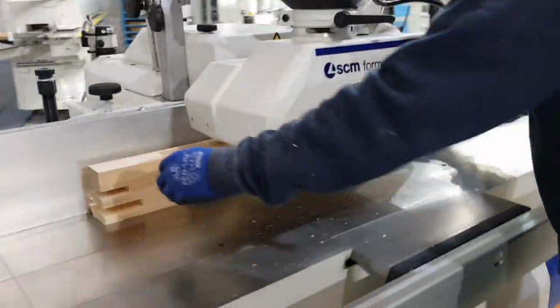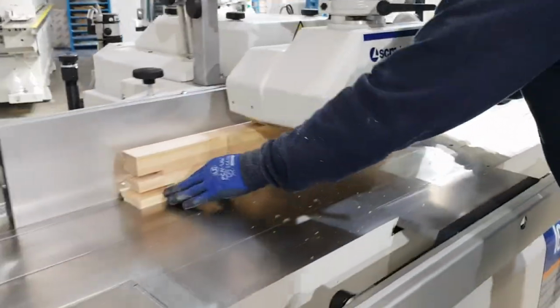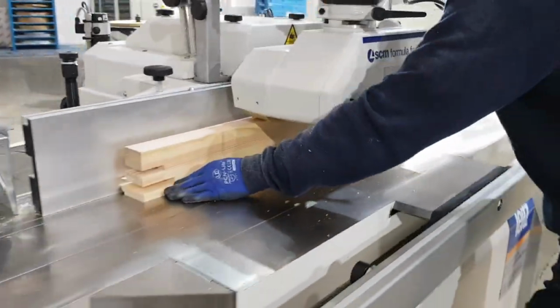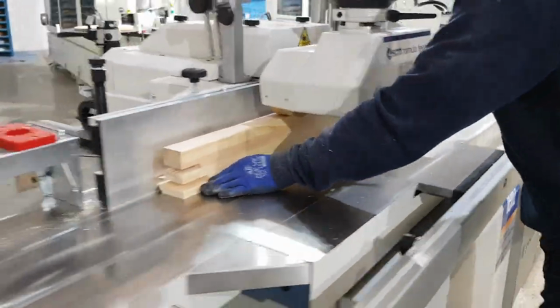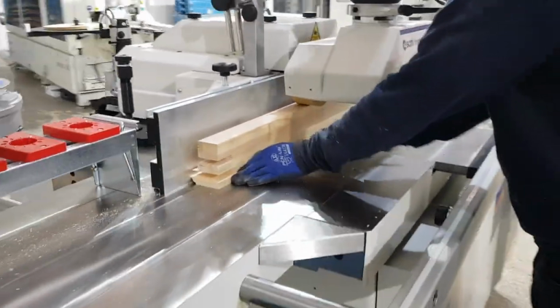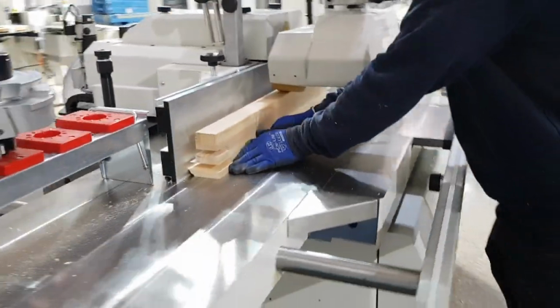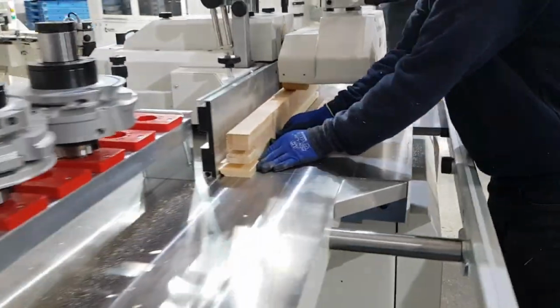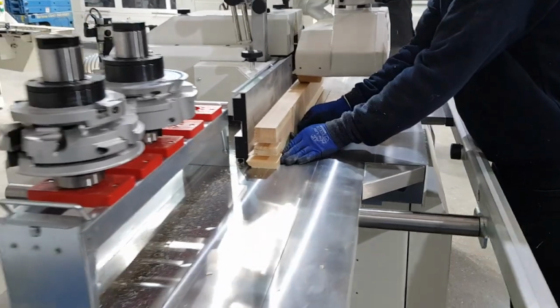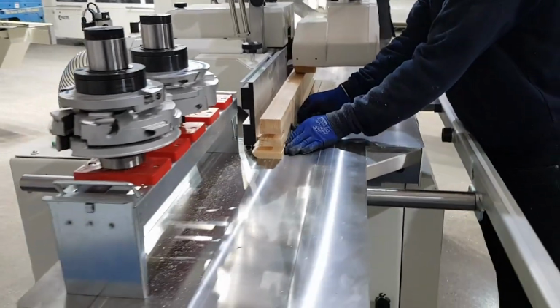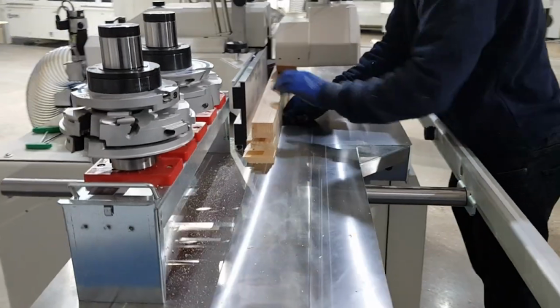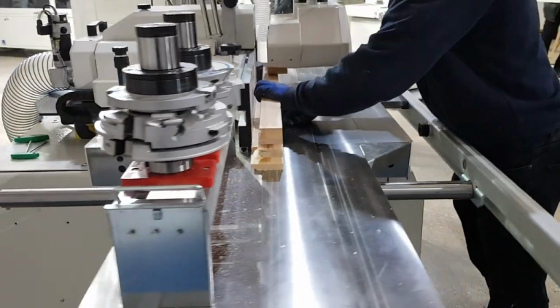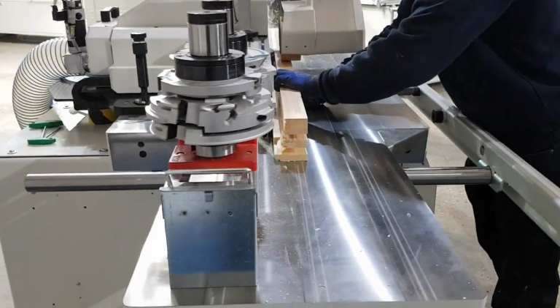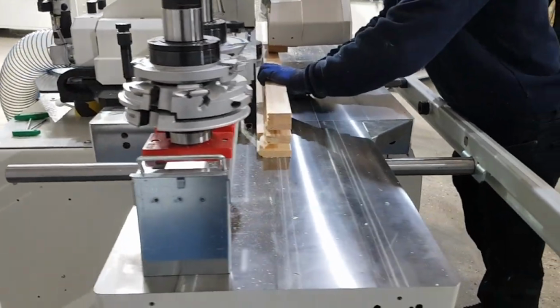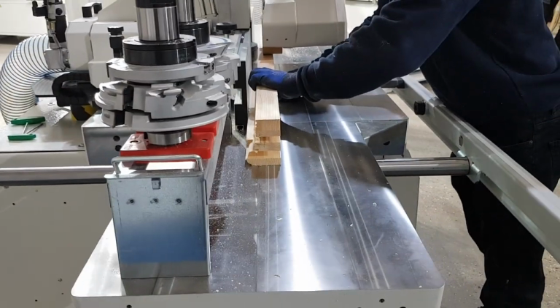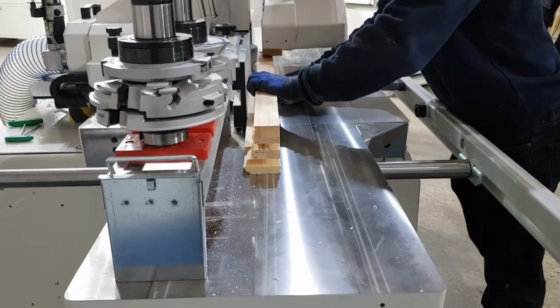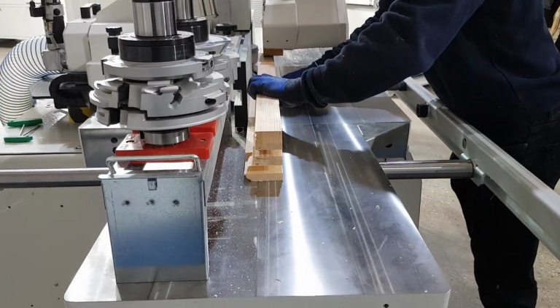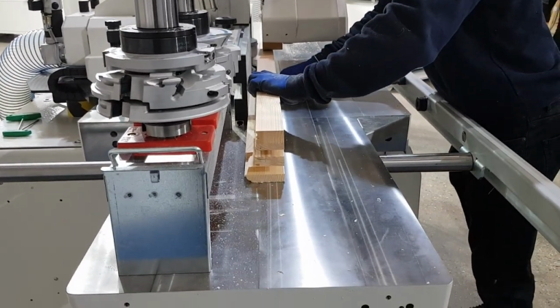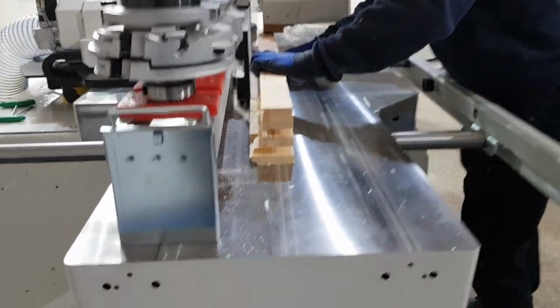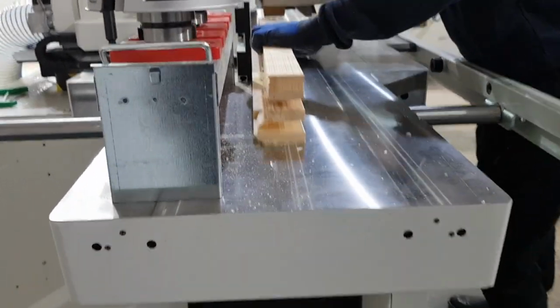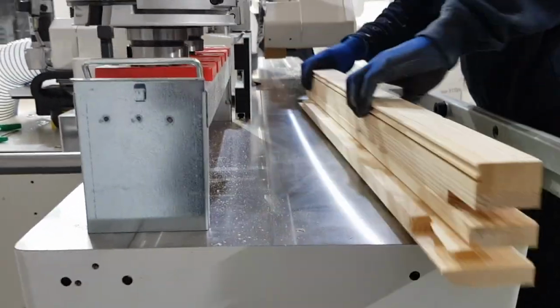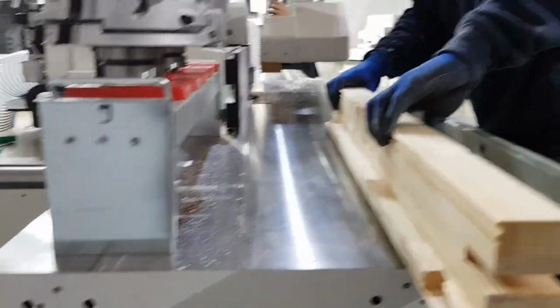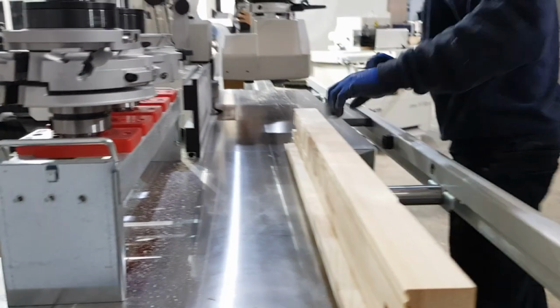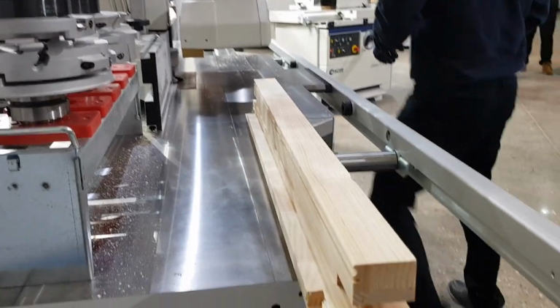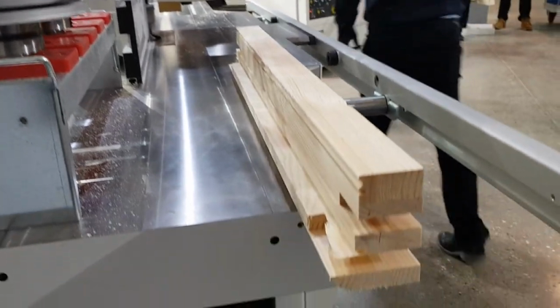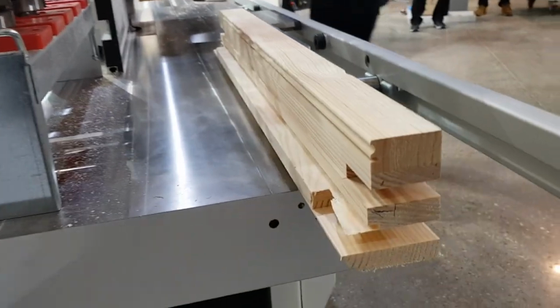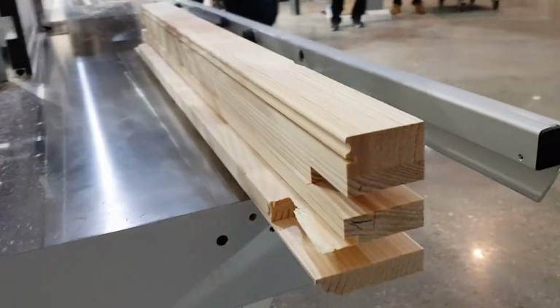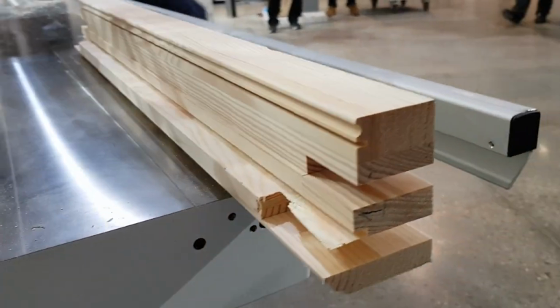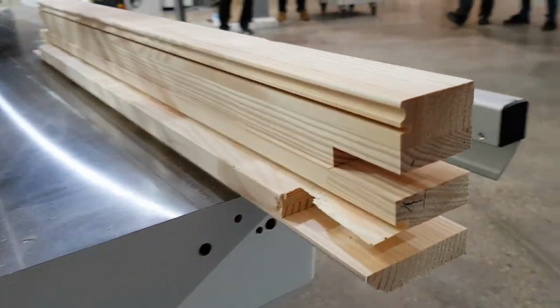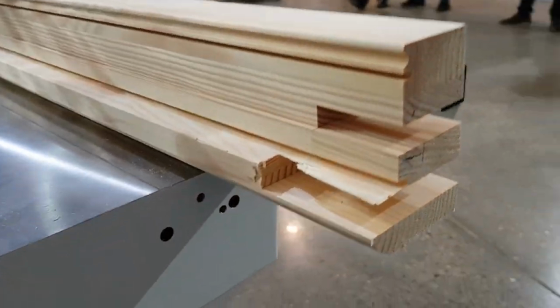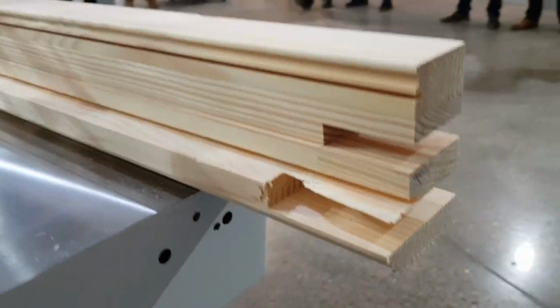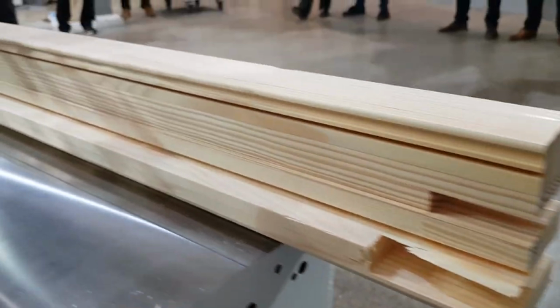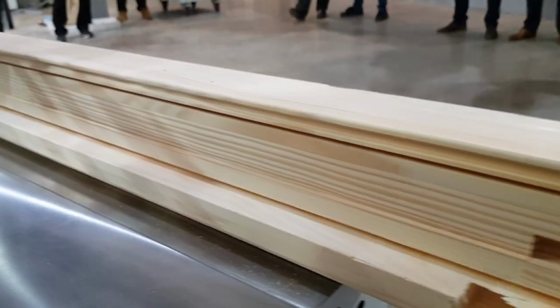The fast sectional work table provides the best support for work pieces in front of the spindle. Adjustments can be managed from the Easy Touch screen or by hand.